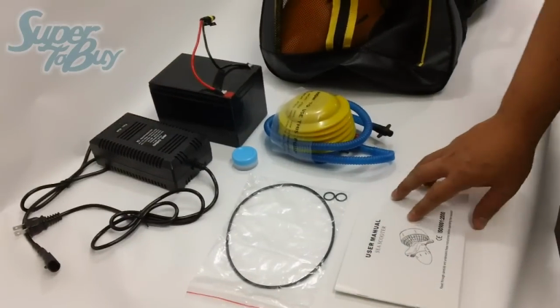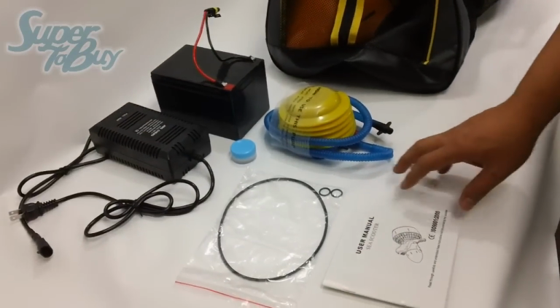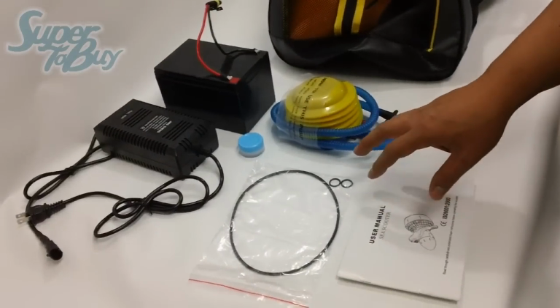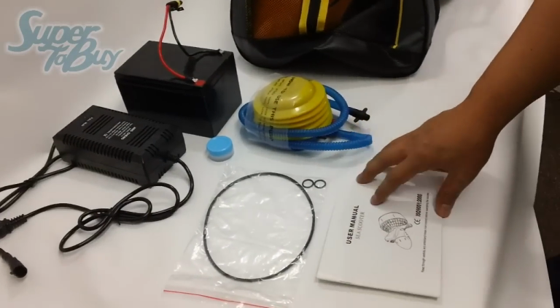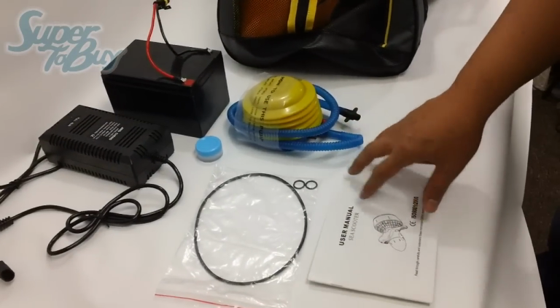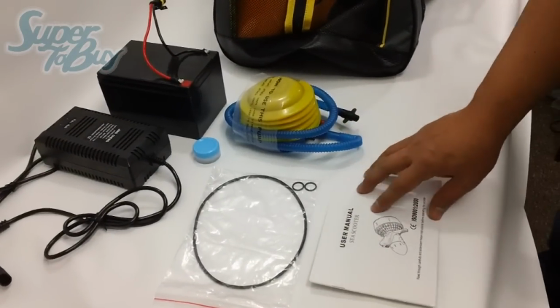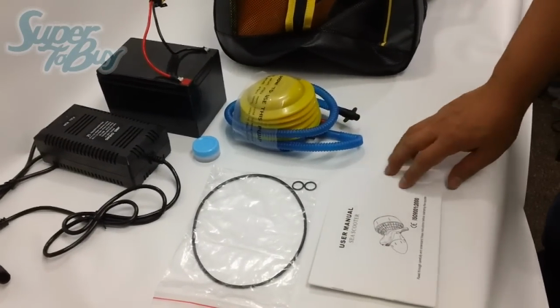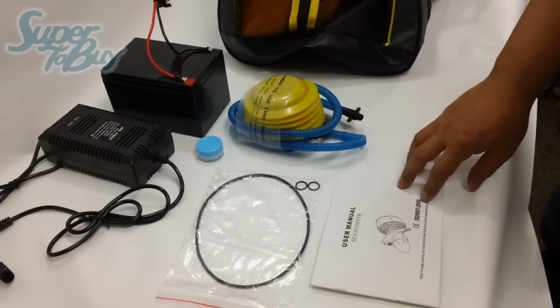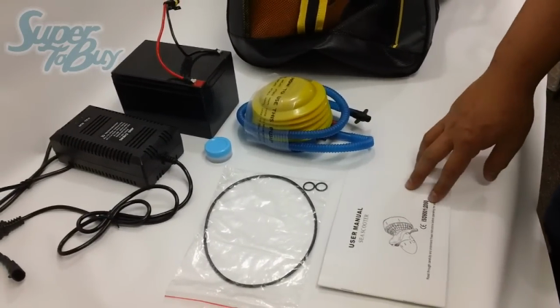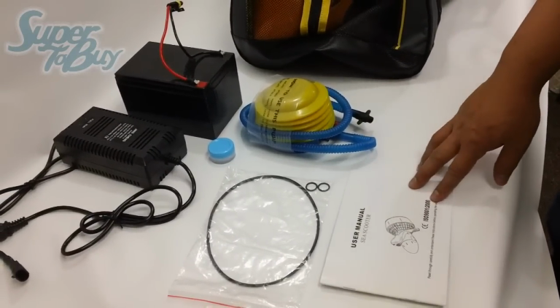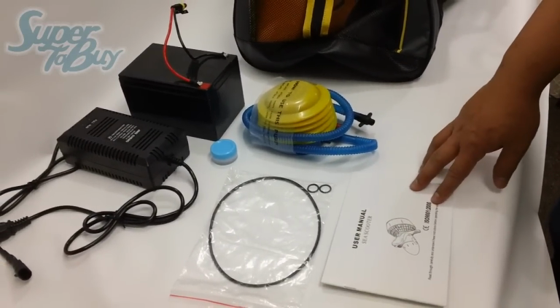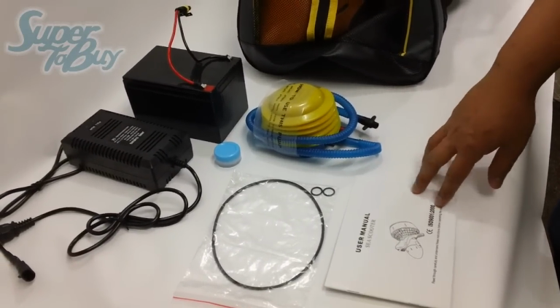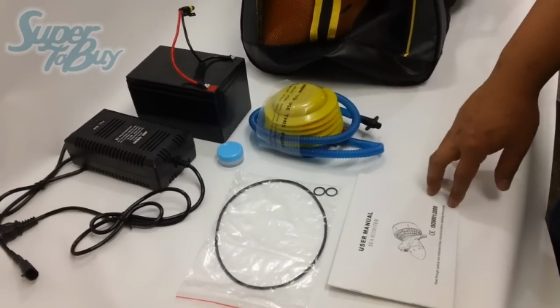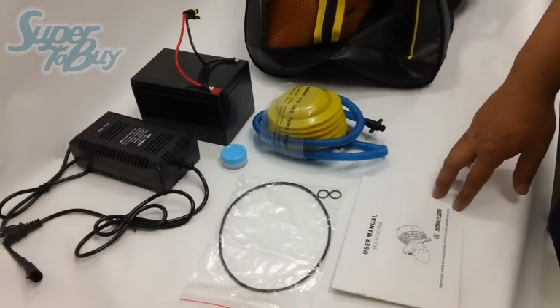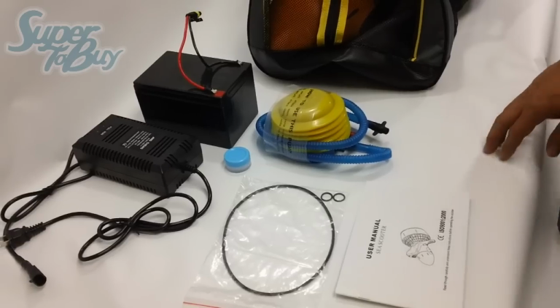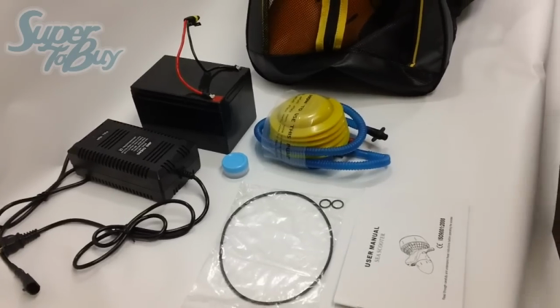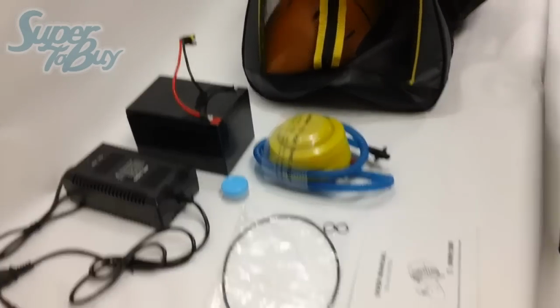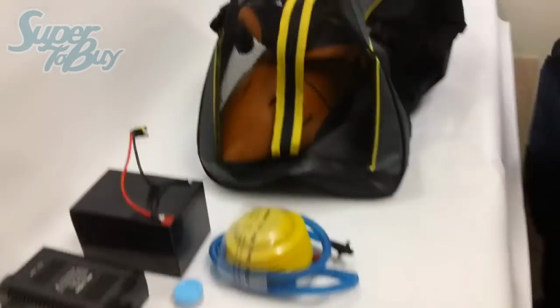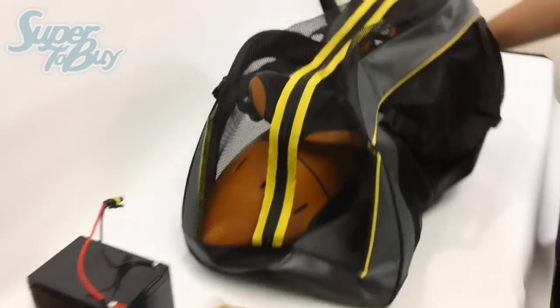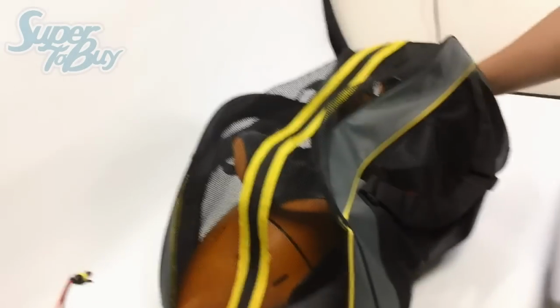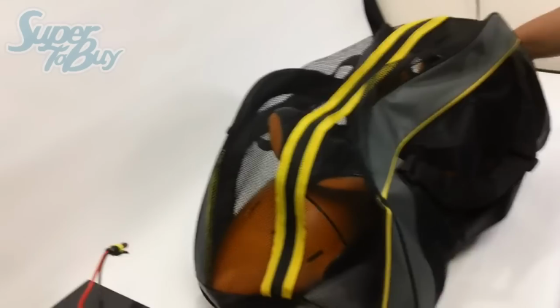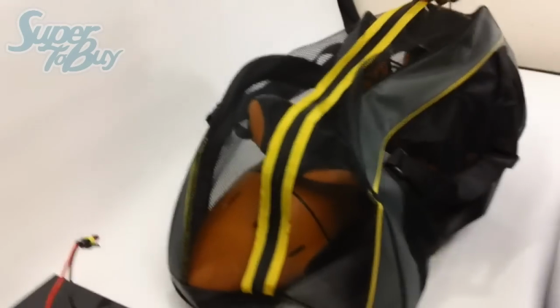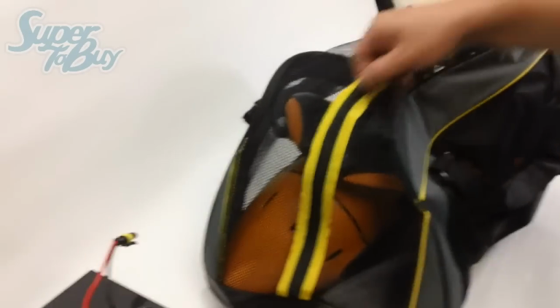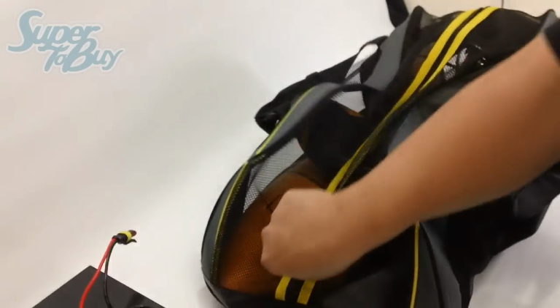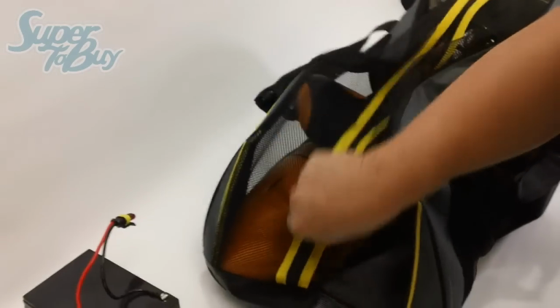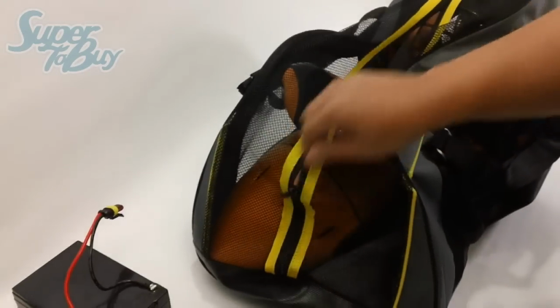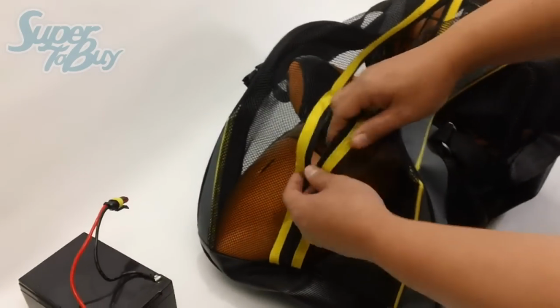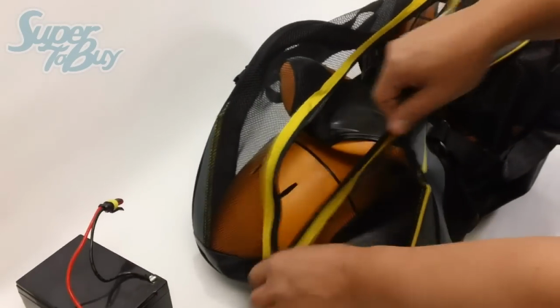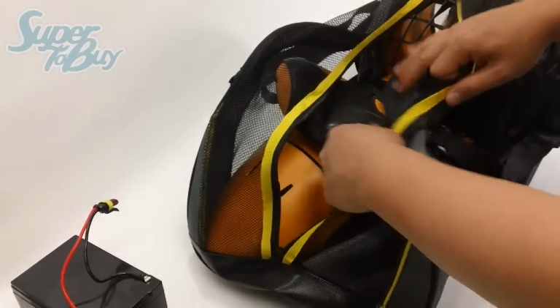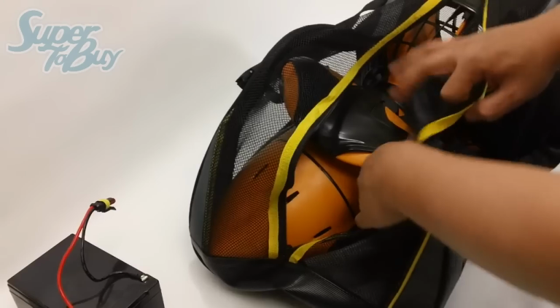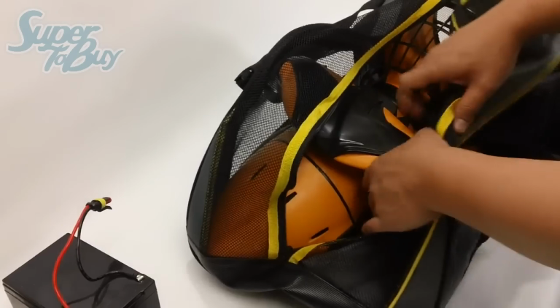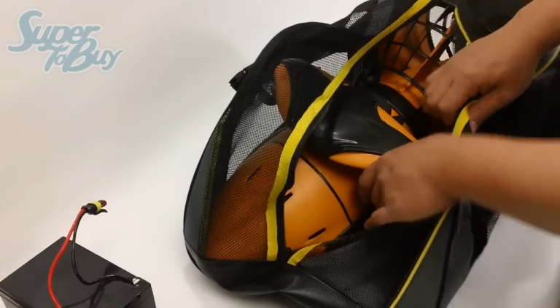I highly recommend reading the user manual thoroughly before you actually start using this product. Right now I'm going to show you the basic features of the unit as well as how to install the battery.